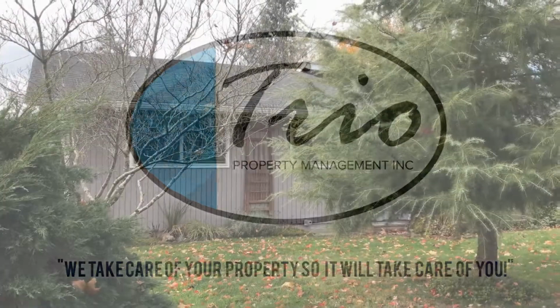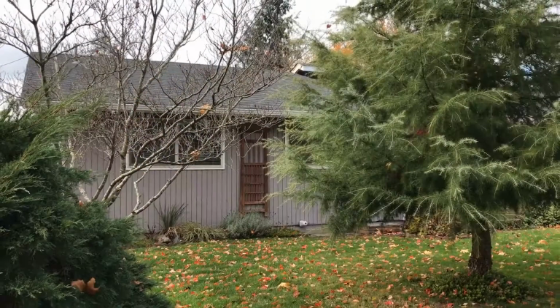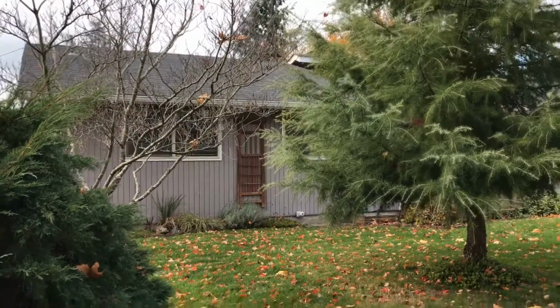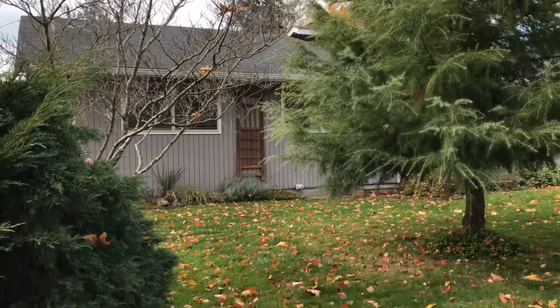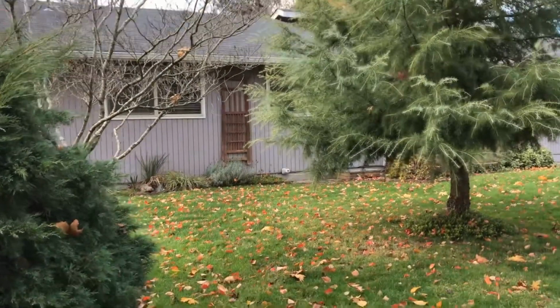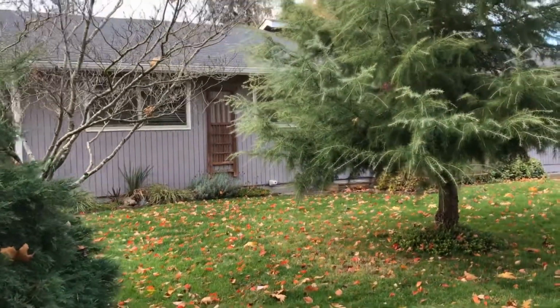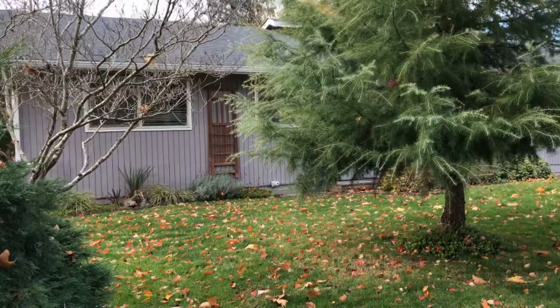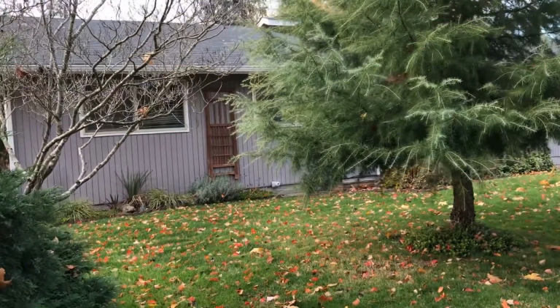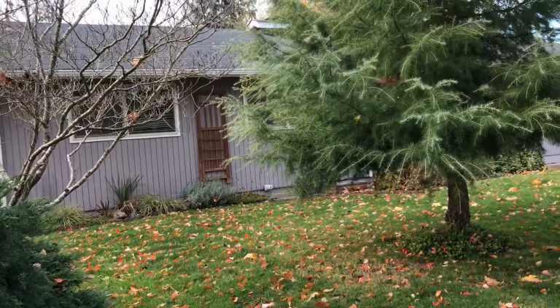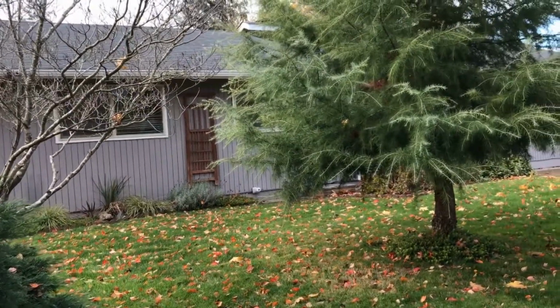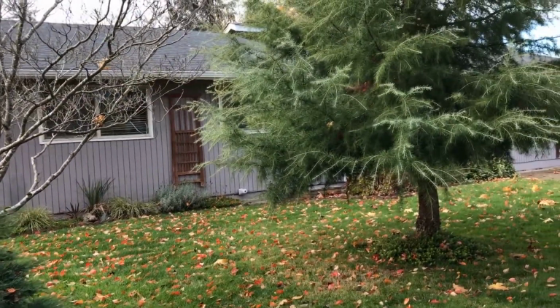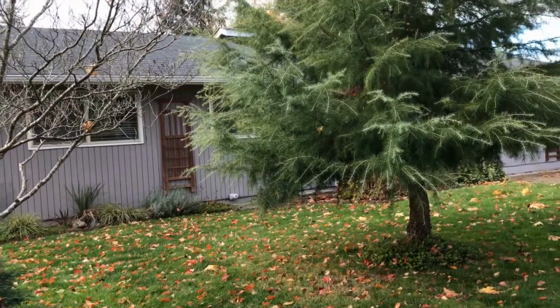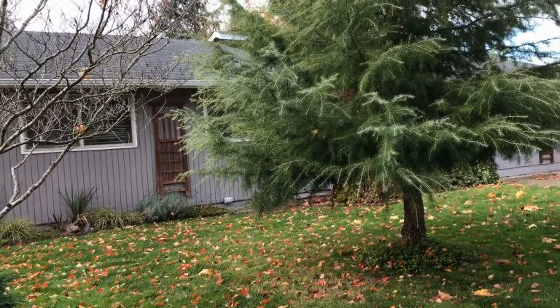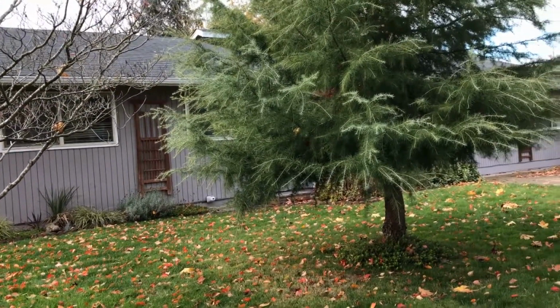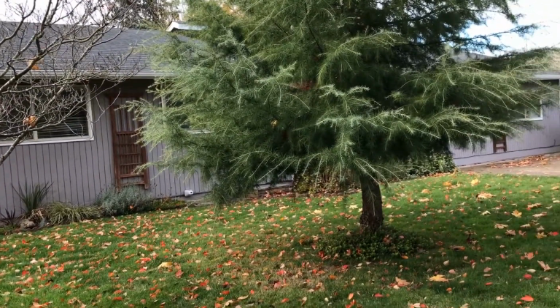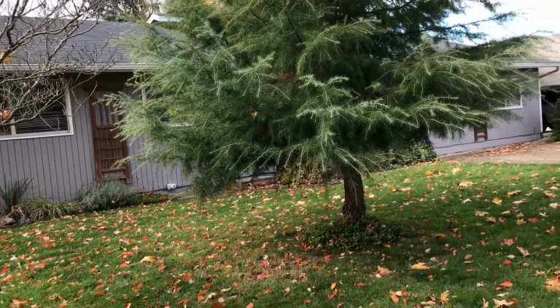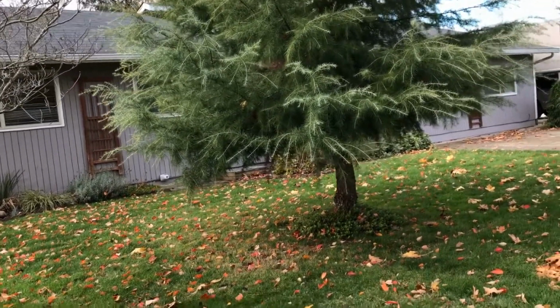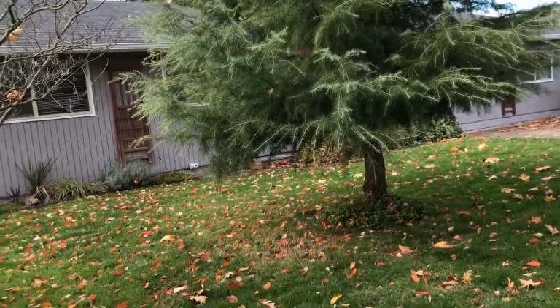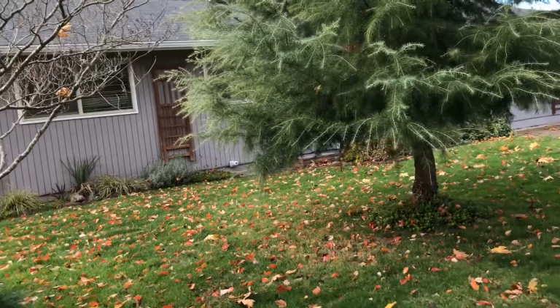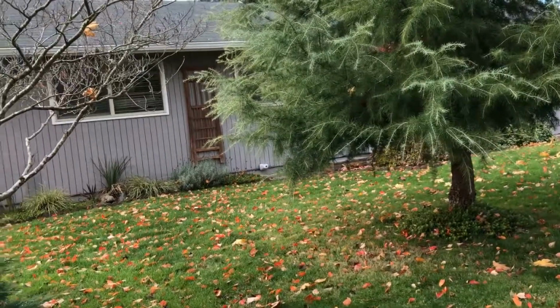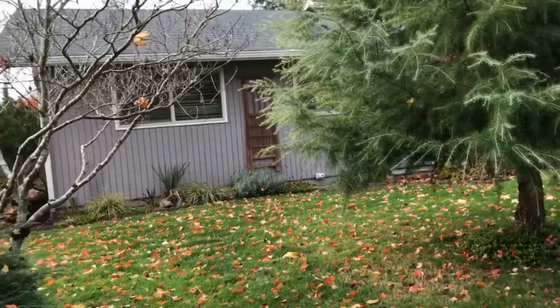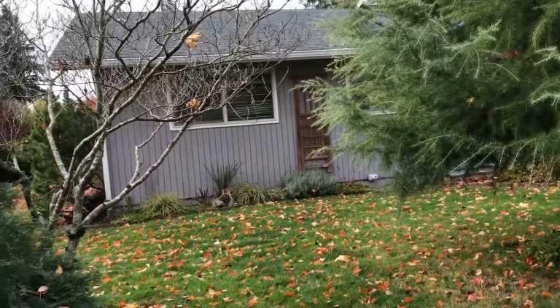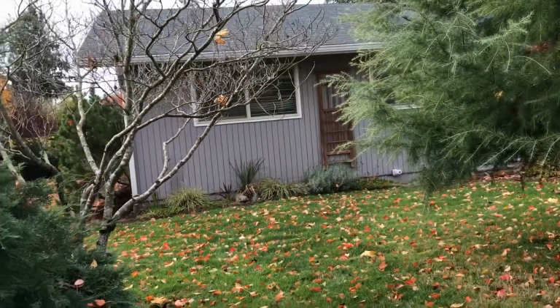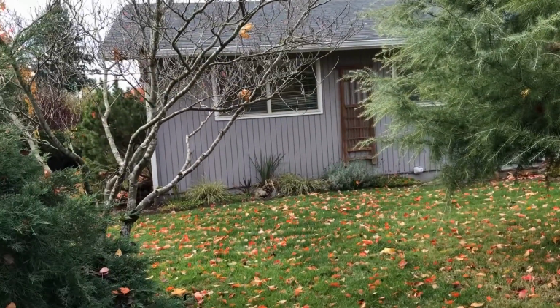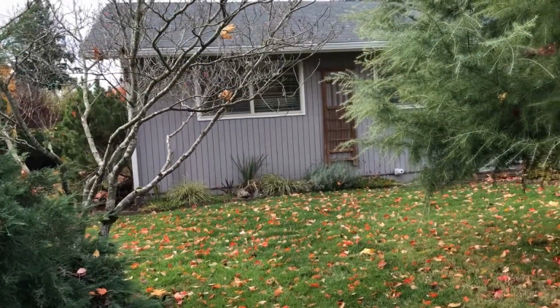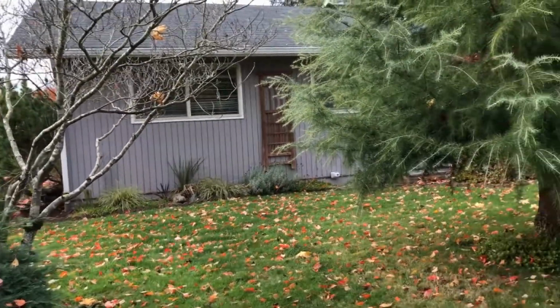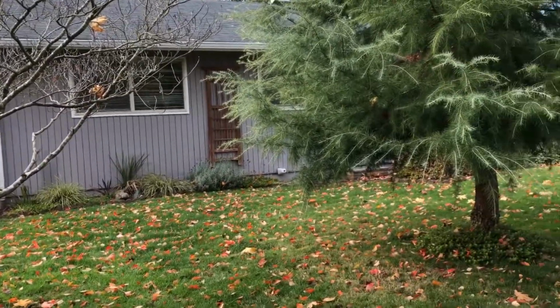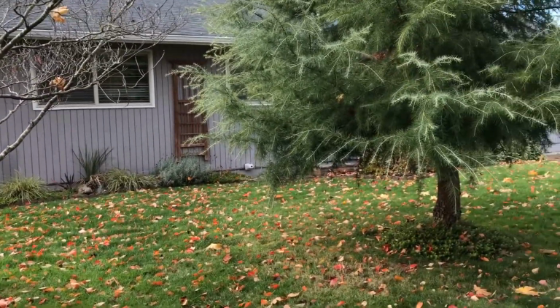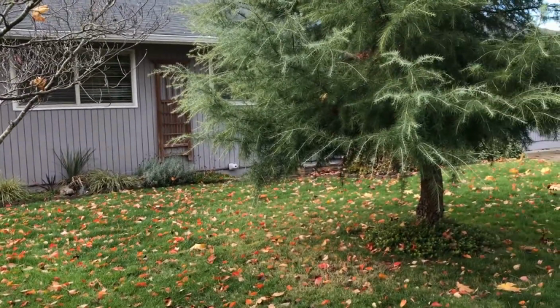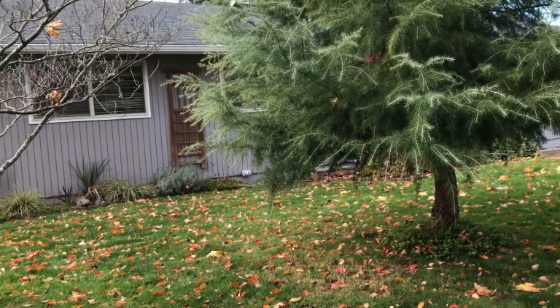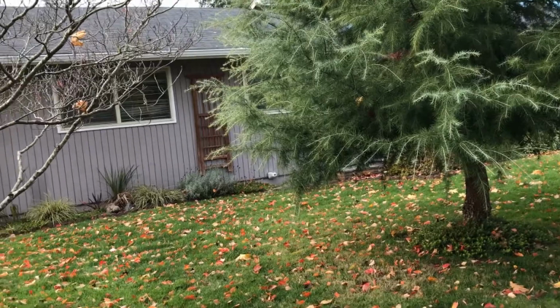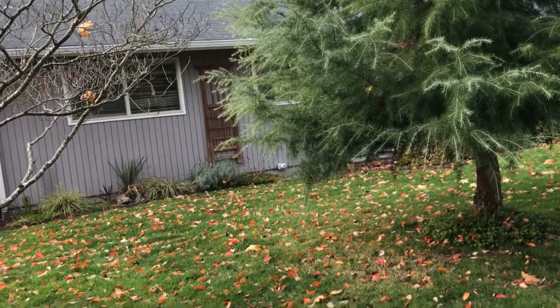This is a marketing video for 91148 North Miller Street in Coburg, Oregon. Today is November 14, 2017, and this is Holly with Trio Property Management.